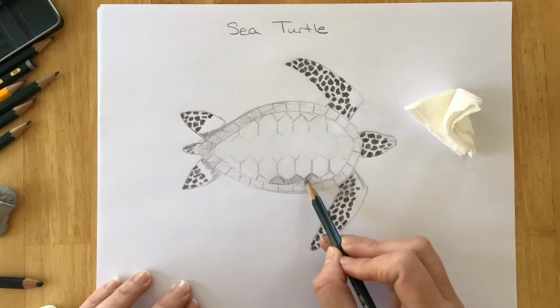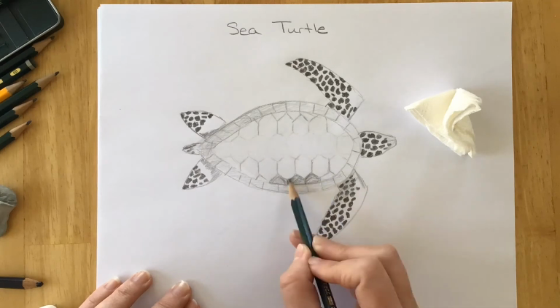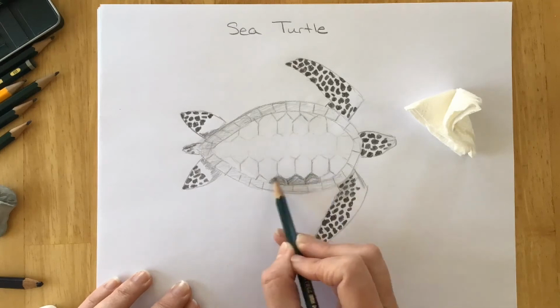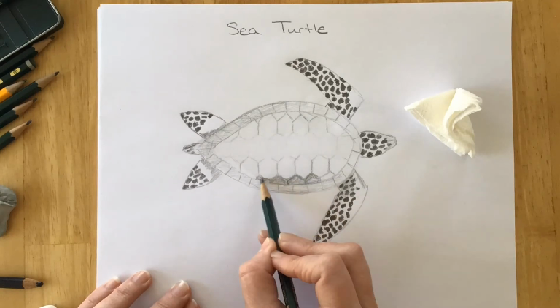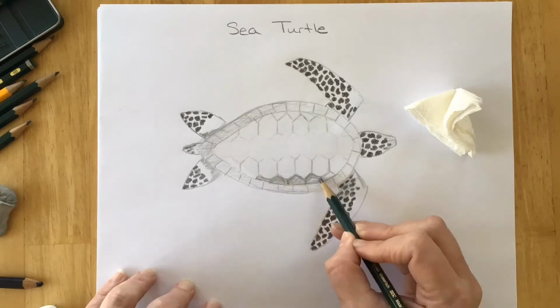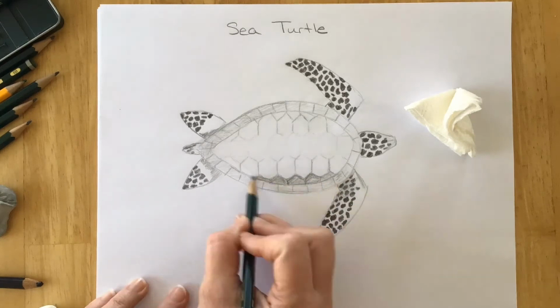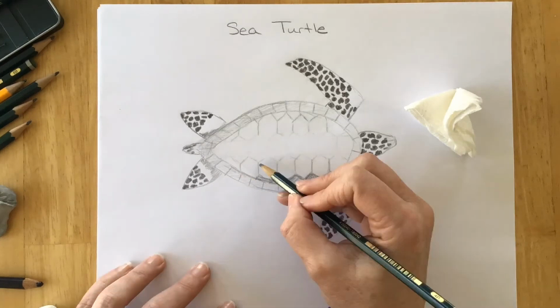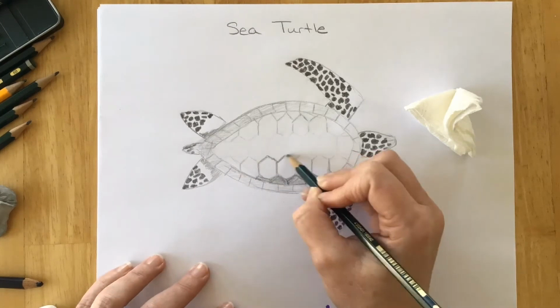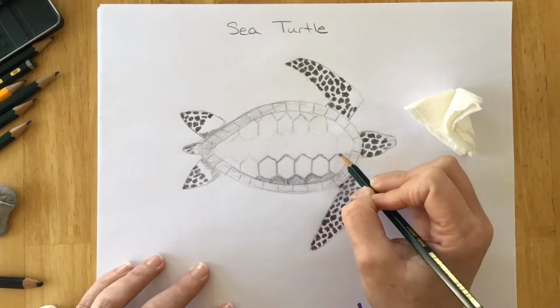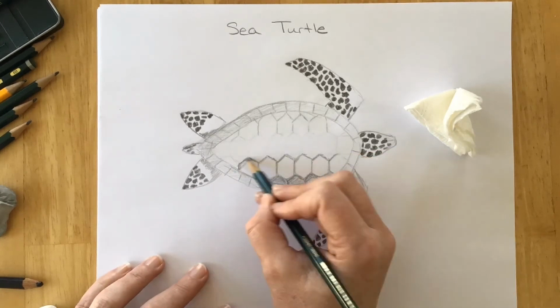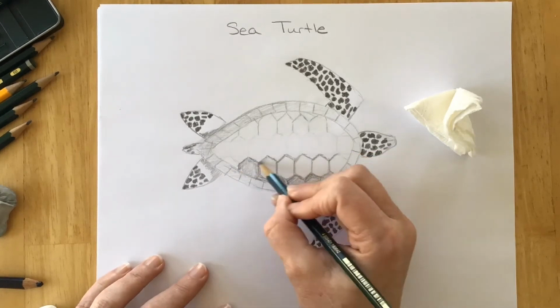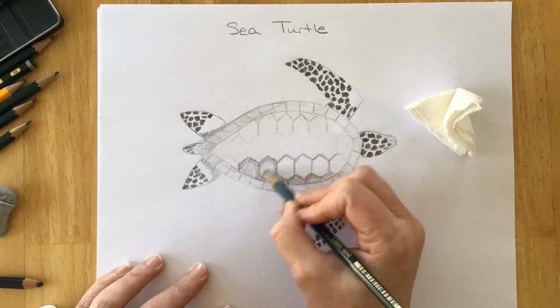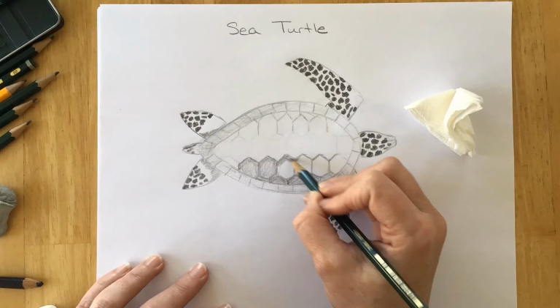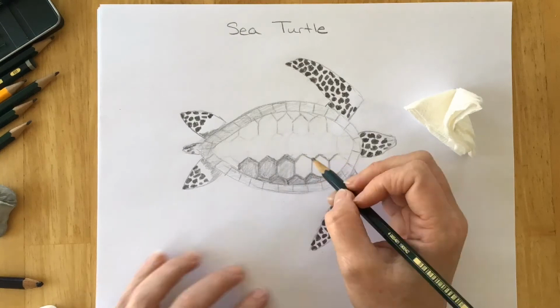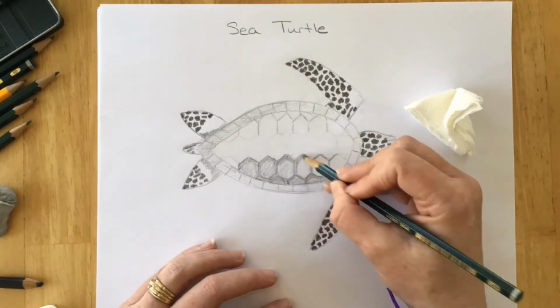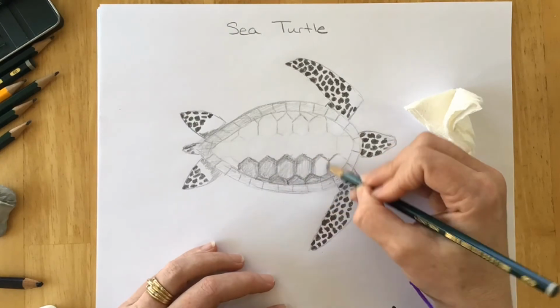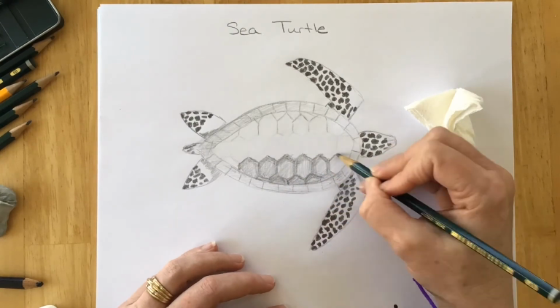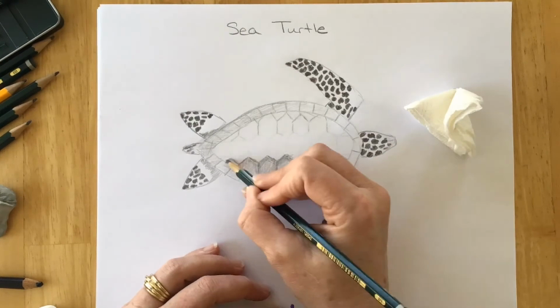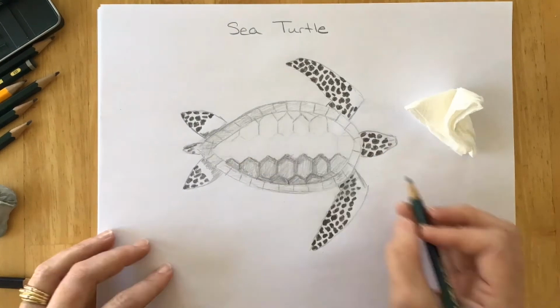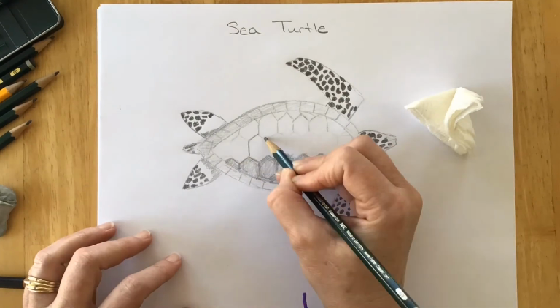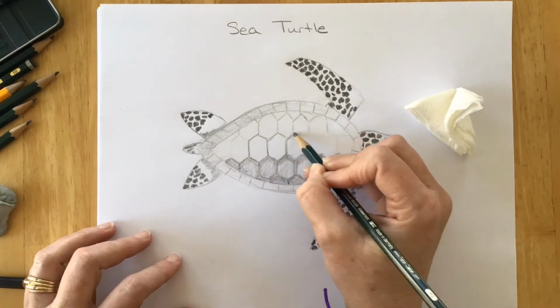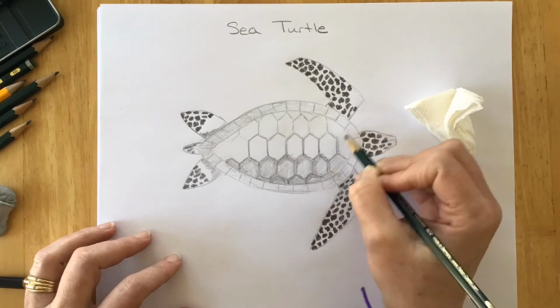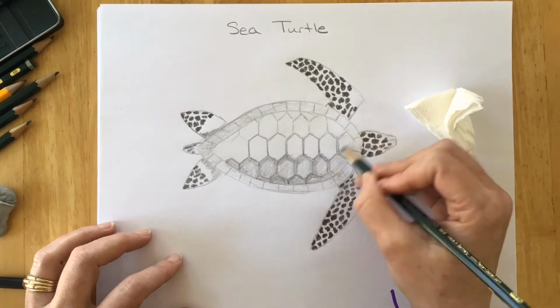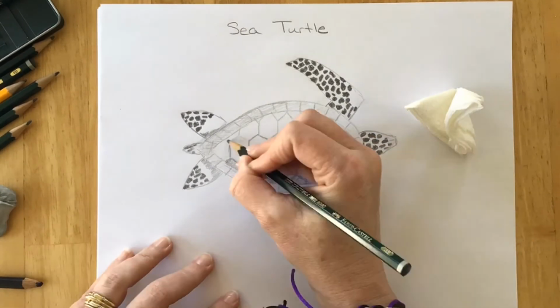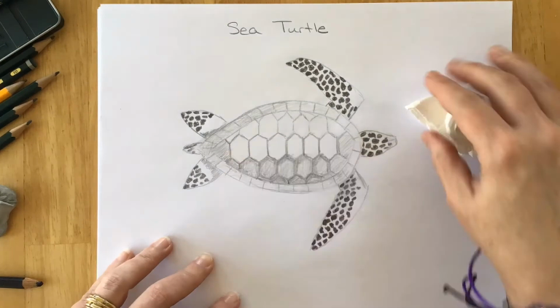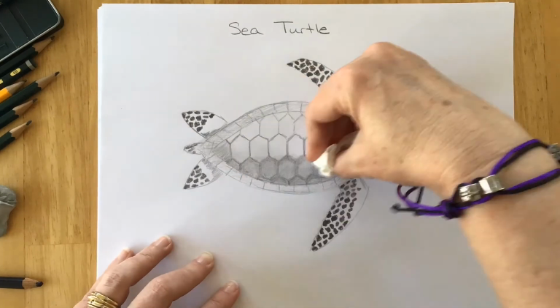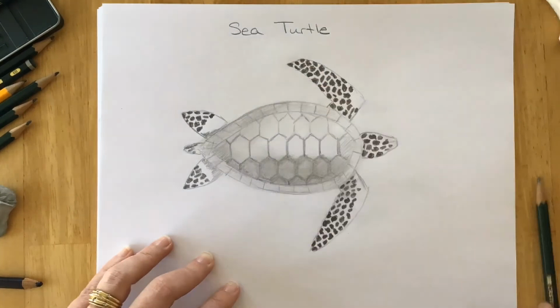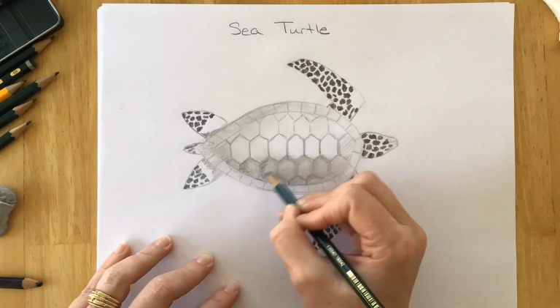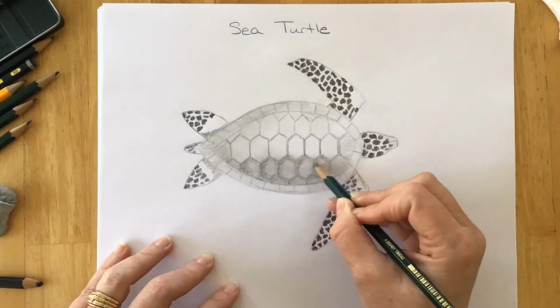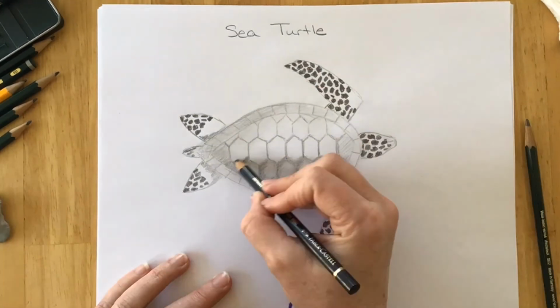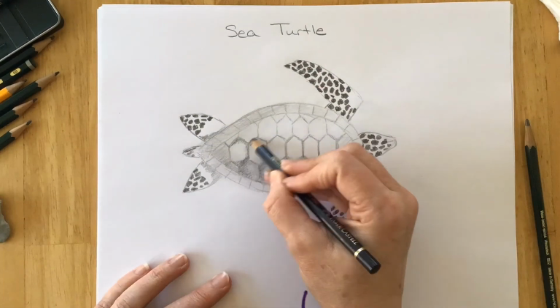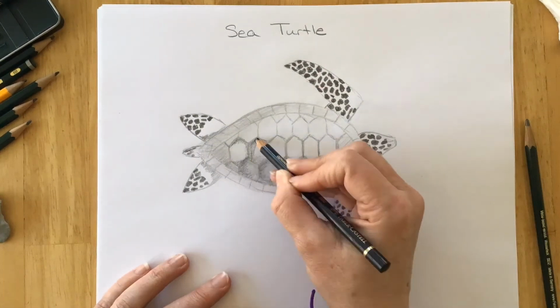This is your drawing. No two will be the same, just like in nature. So enjoy and have fun. Add as many spots as you want. Go back and add shading. Remember that when you're adding shading in the darker areas you want to go over them multiple times.